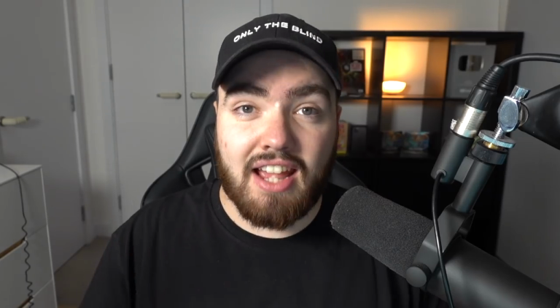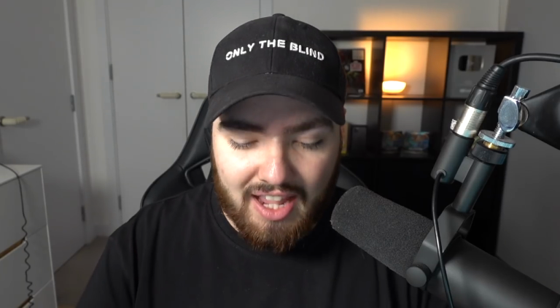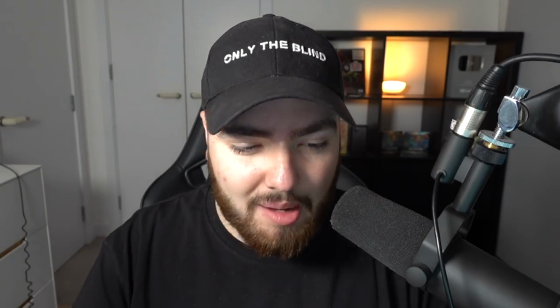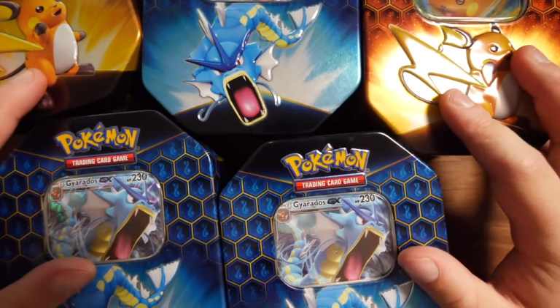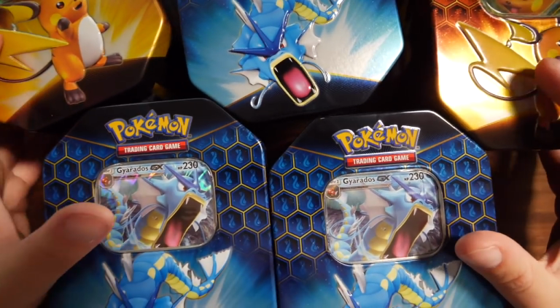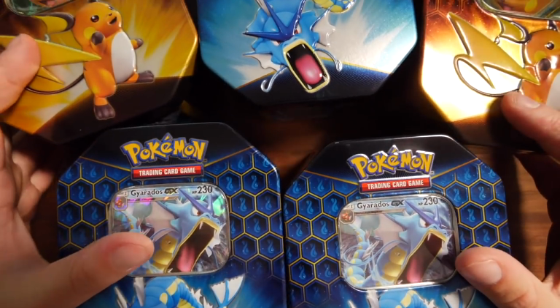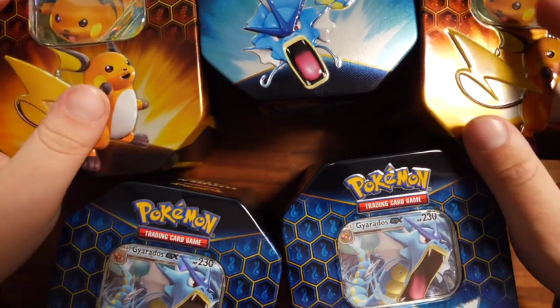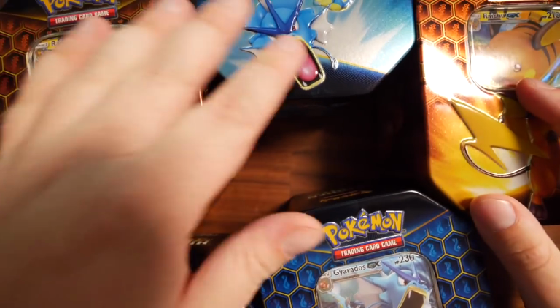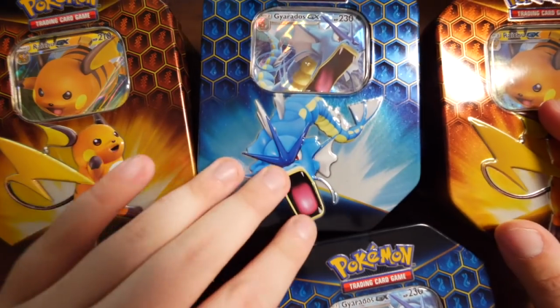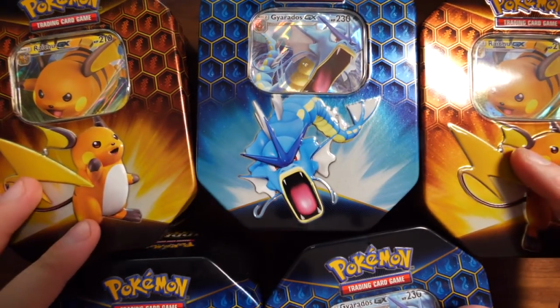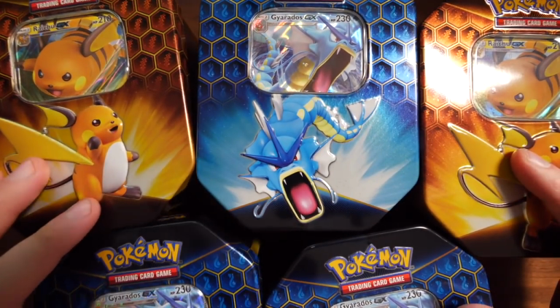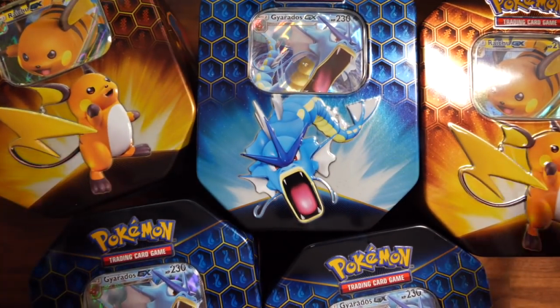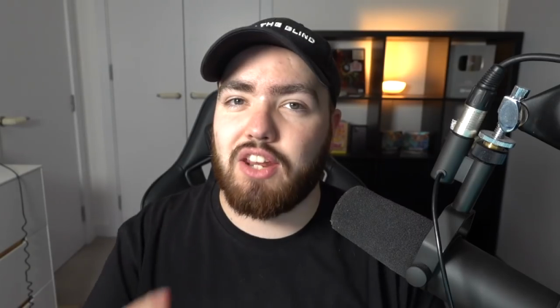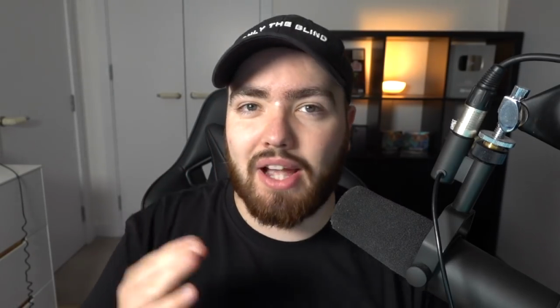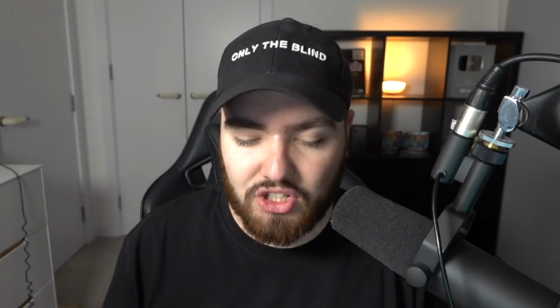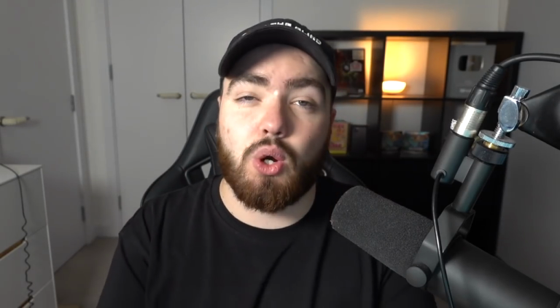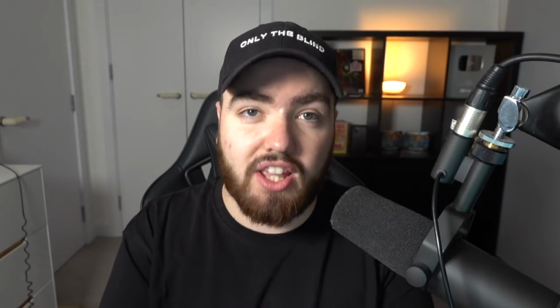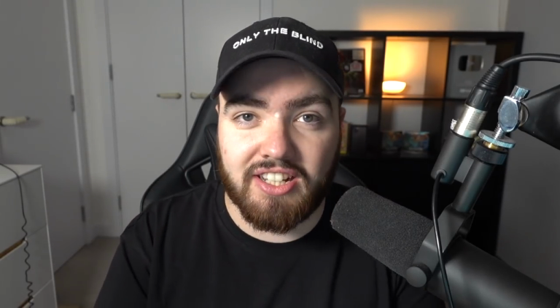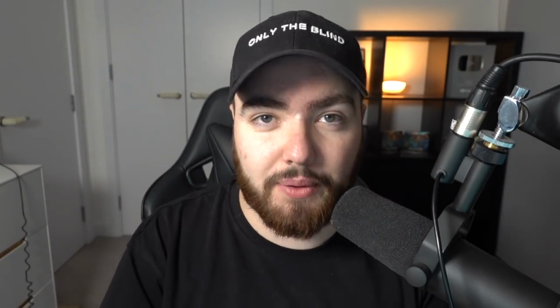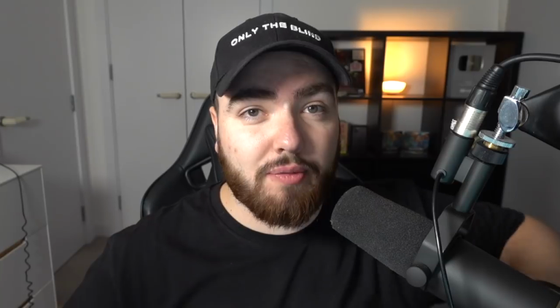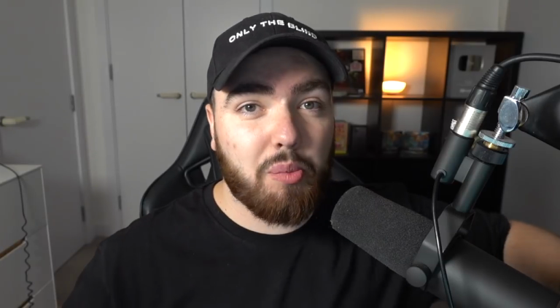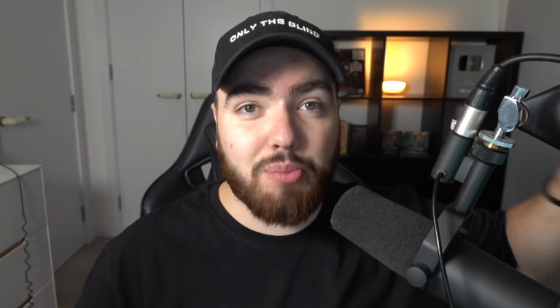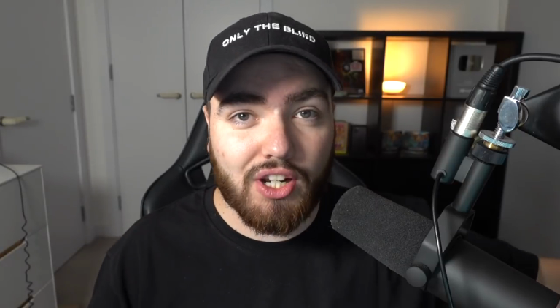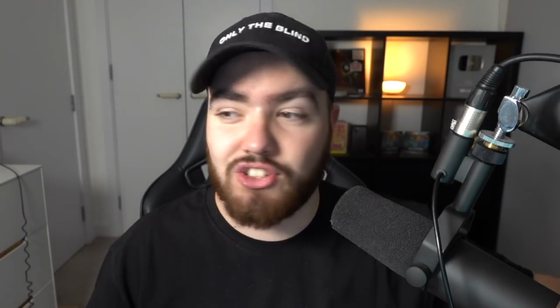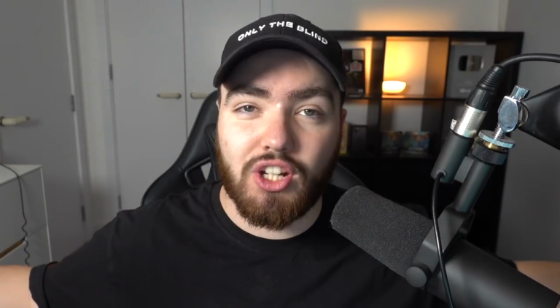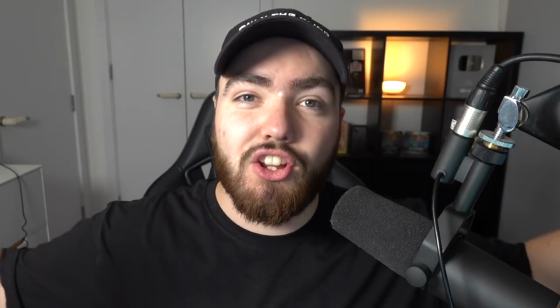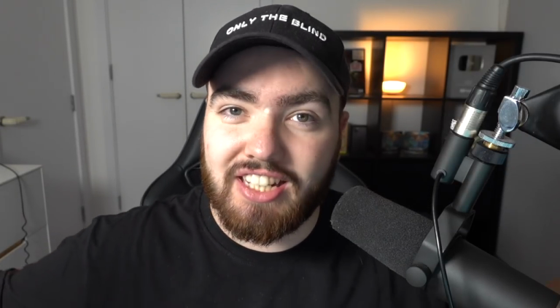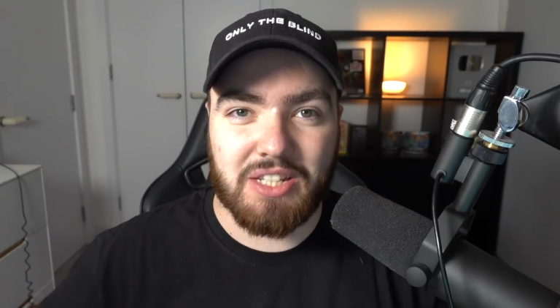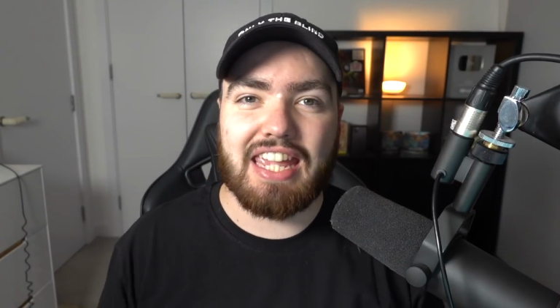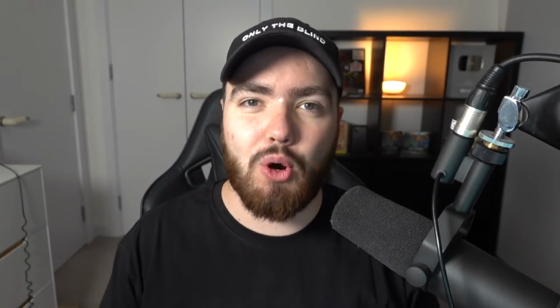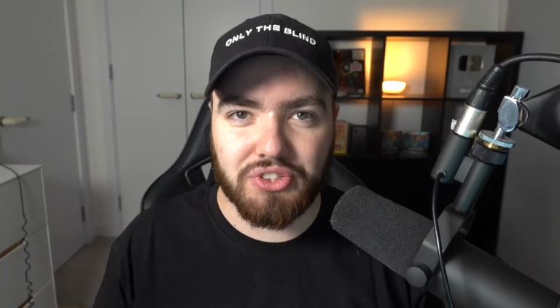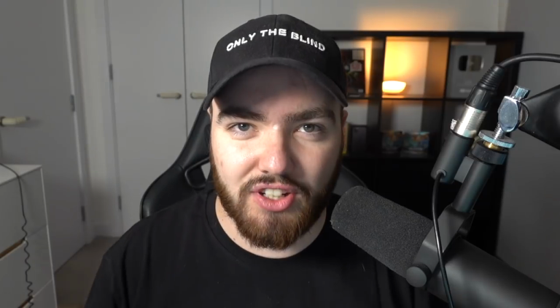This time on the camera down below, you can see I've got five collection tins of Hidden Fates, which each contain four packs each. That's a total of 20 packs in this video — double the amount I opened in the Pokeball Collection. So surely that means we're going to get even more pulls in this video.